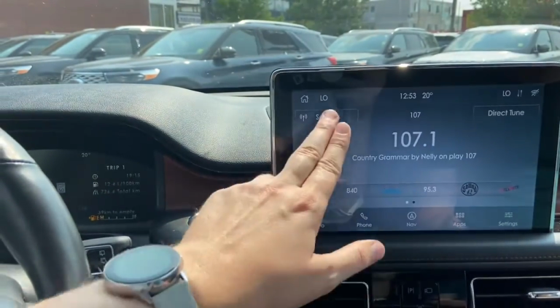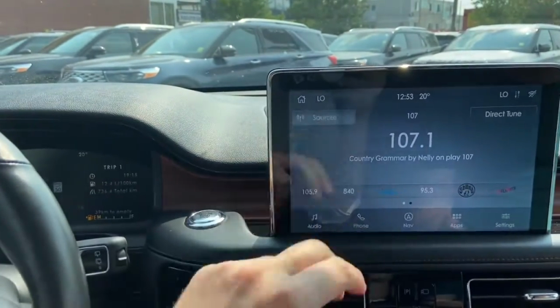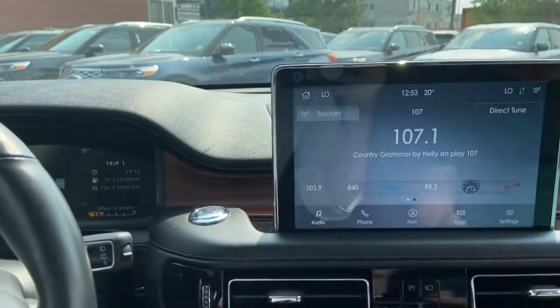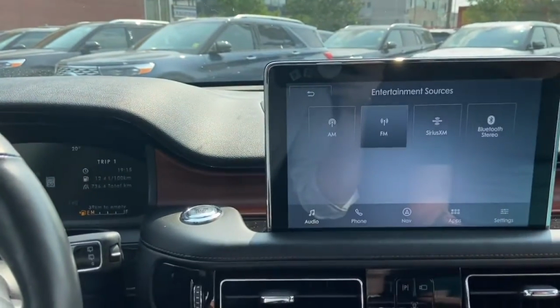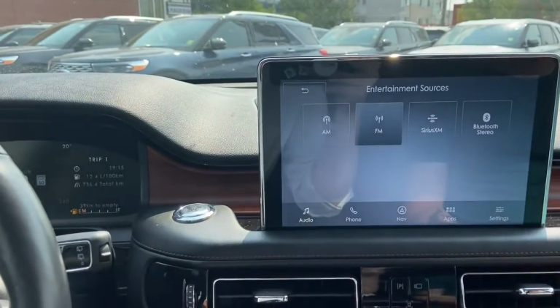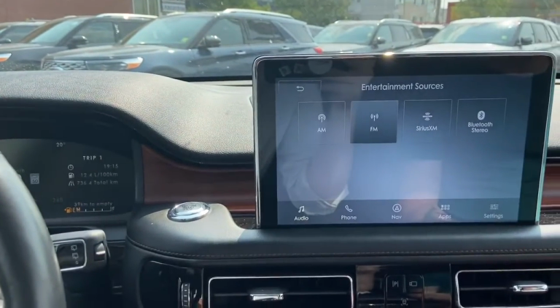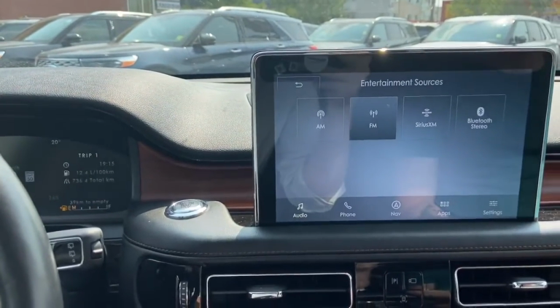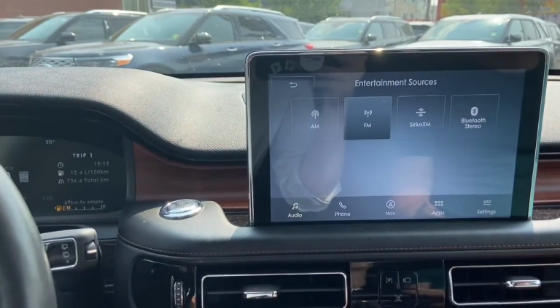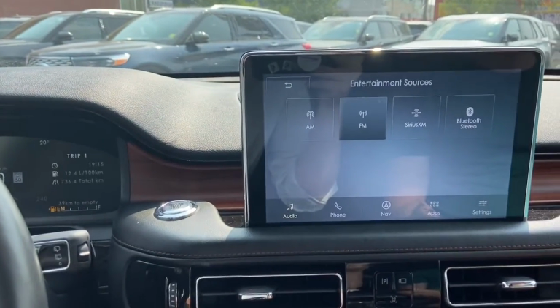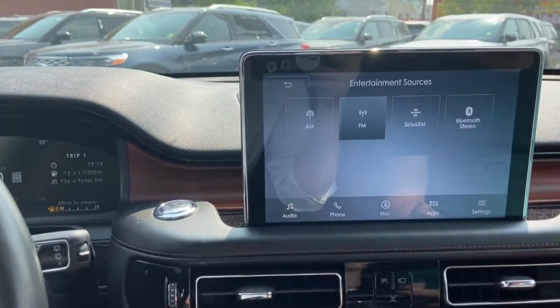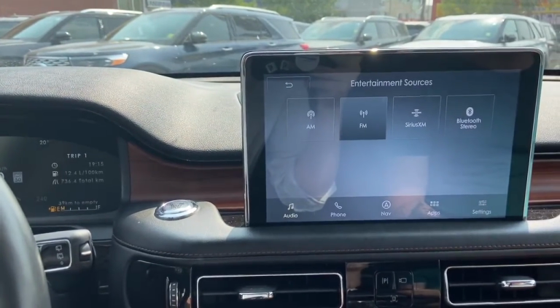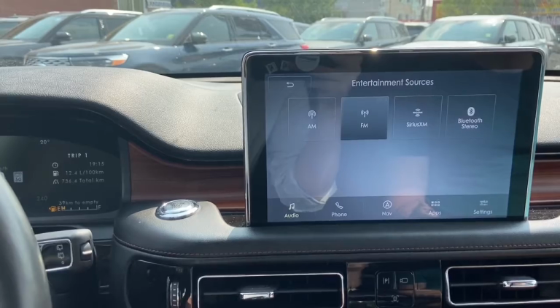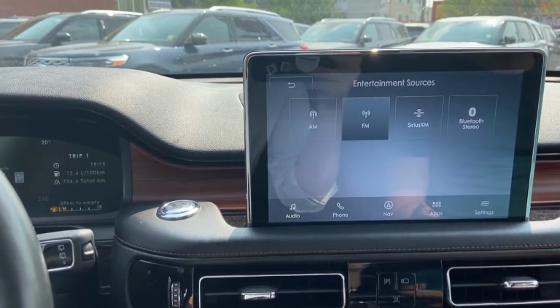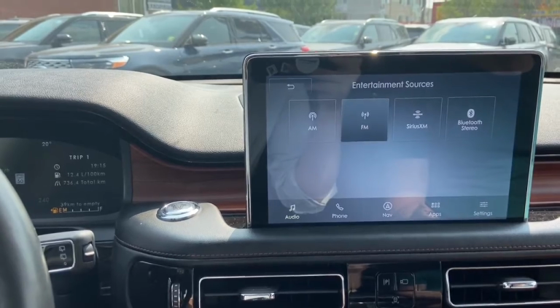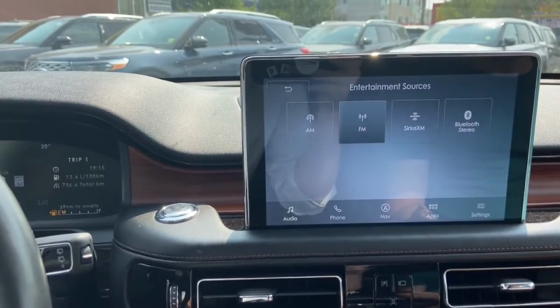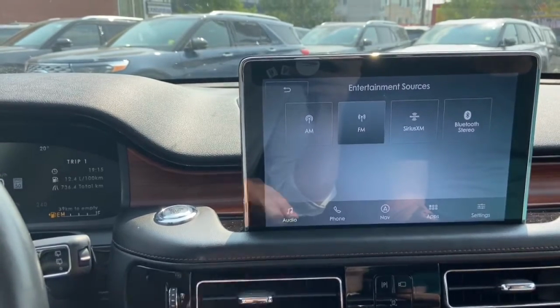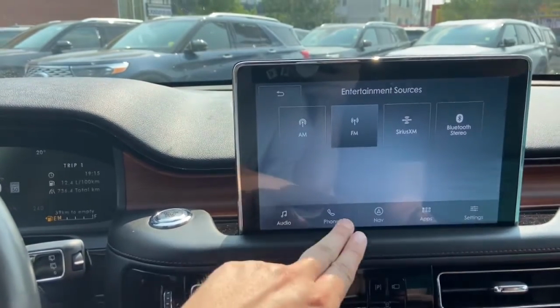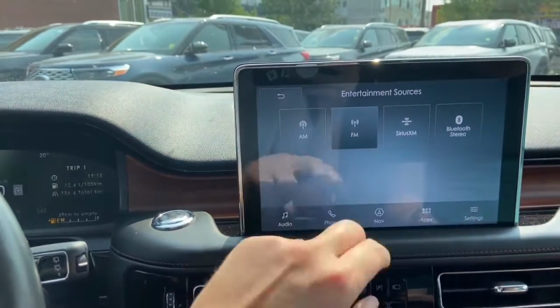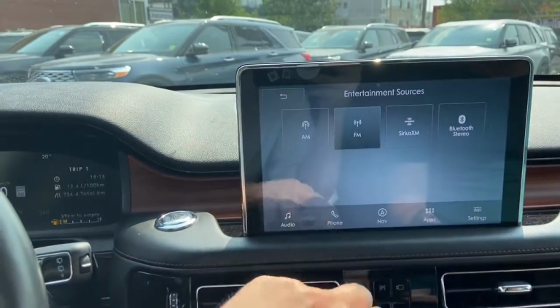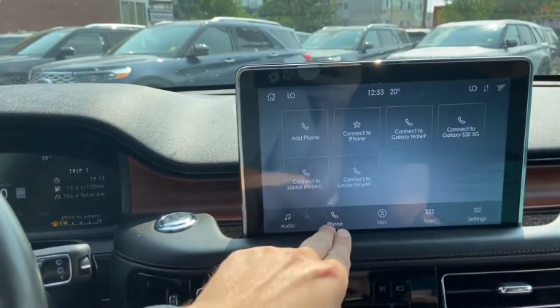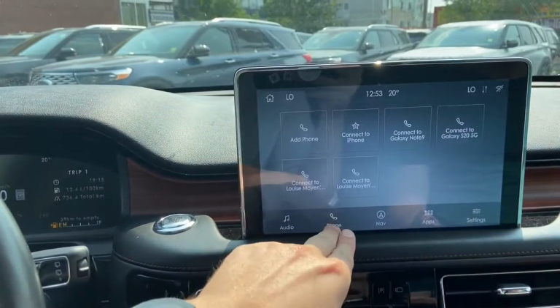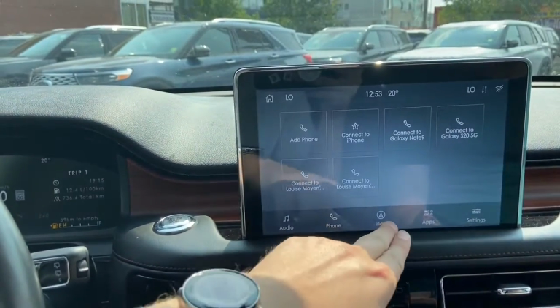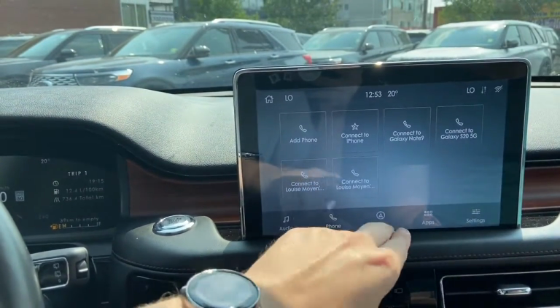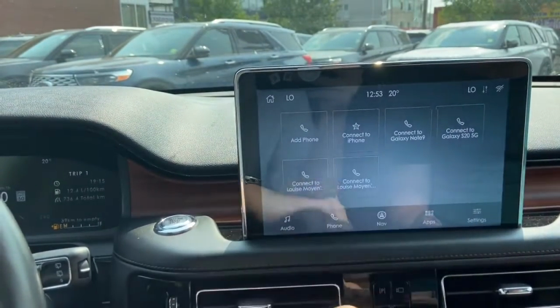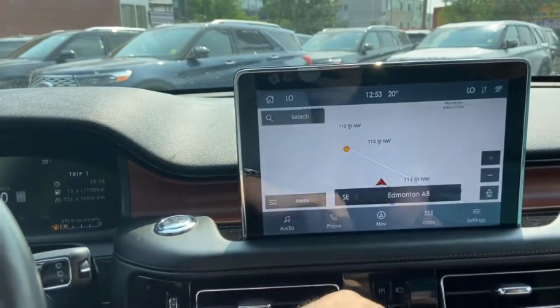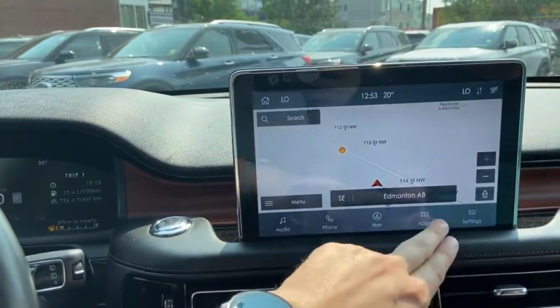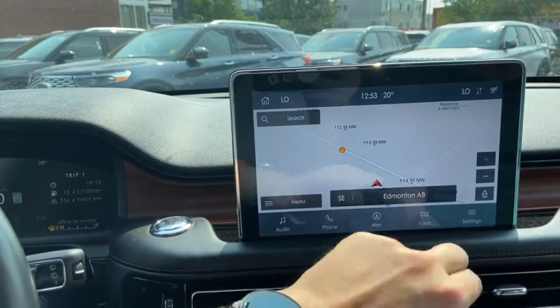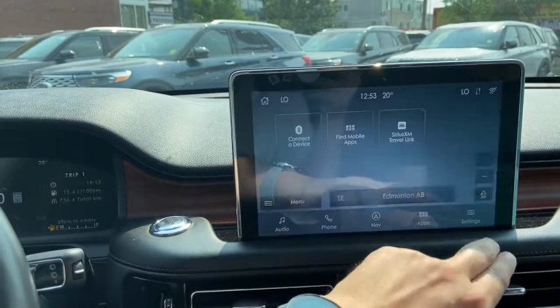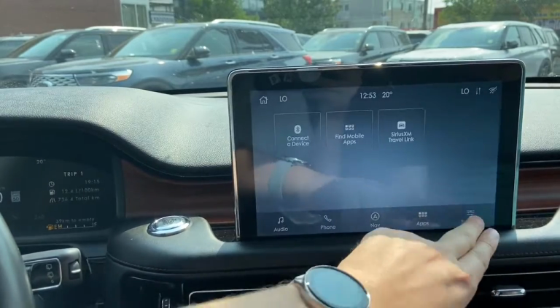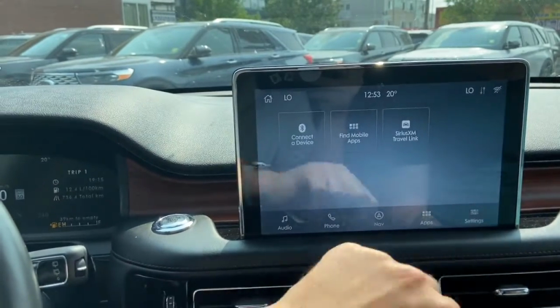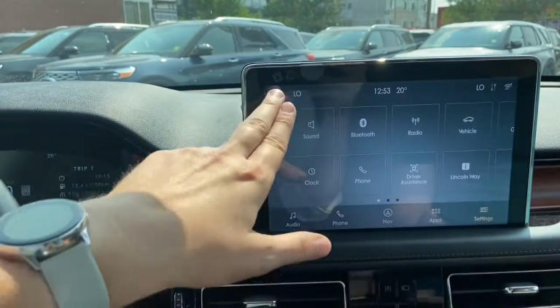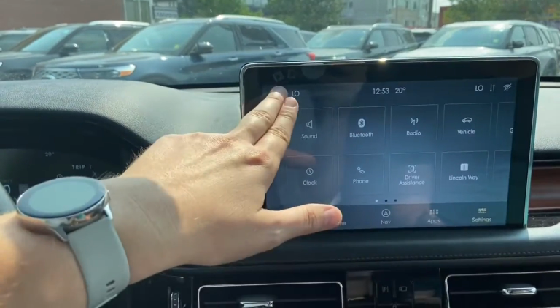Under the sources you can see that we have AM/FM radio, satellite radio, and Bluetooth connectivity. We have our phone down here on the bottom navigation, along with our applications and settings.